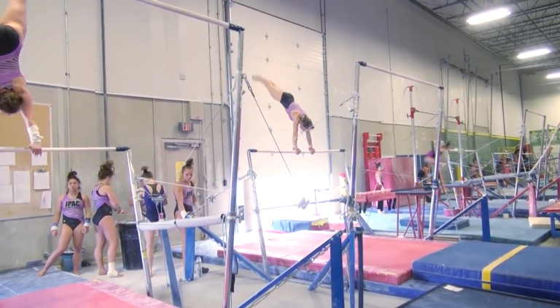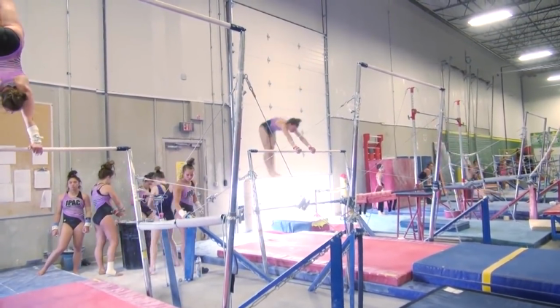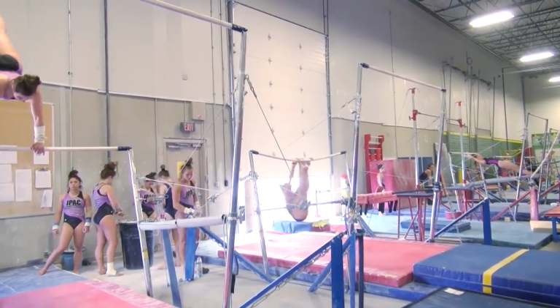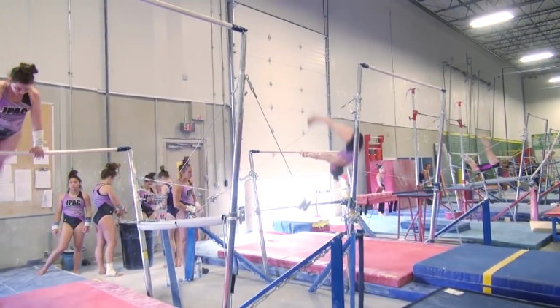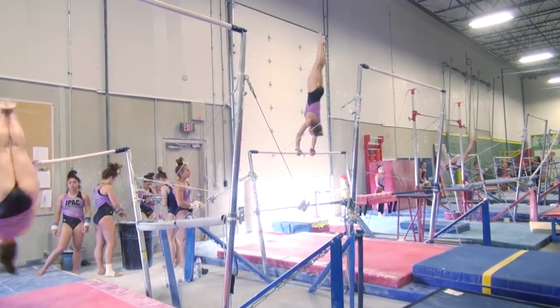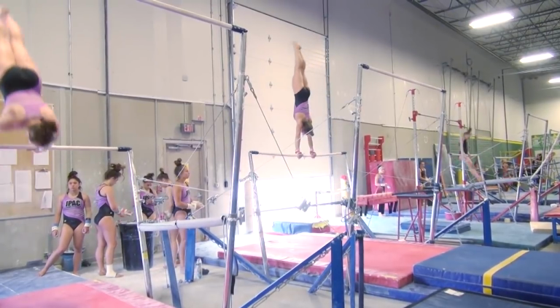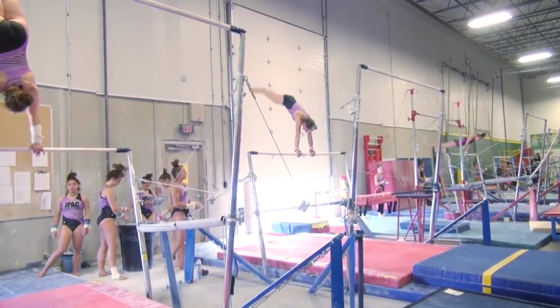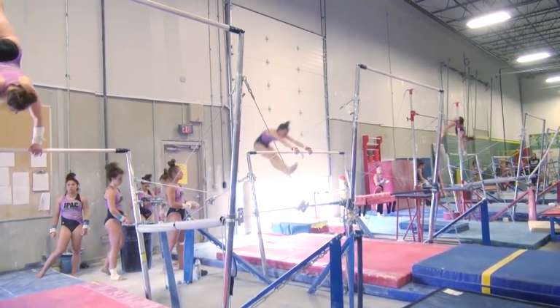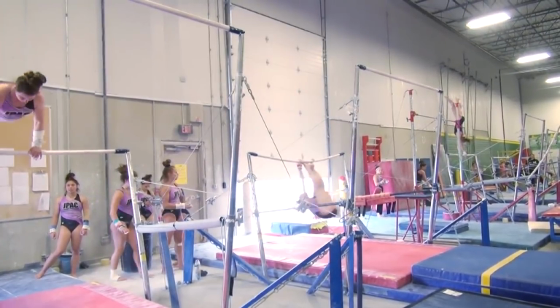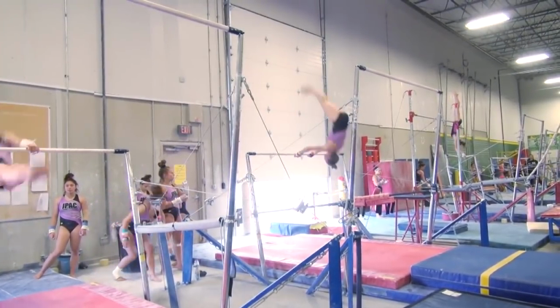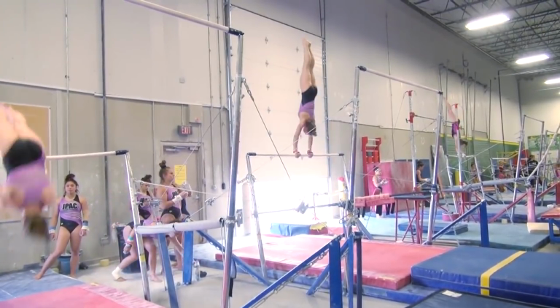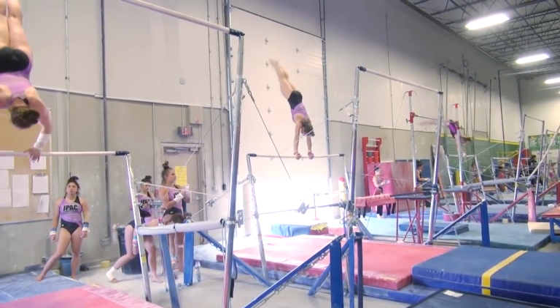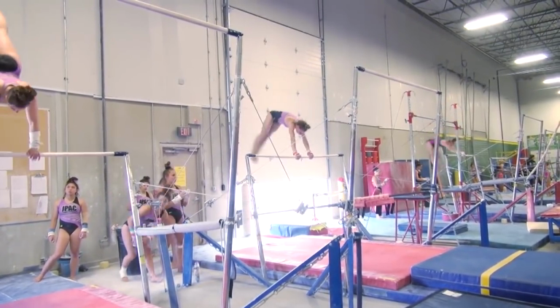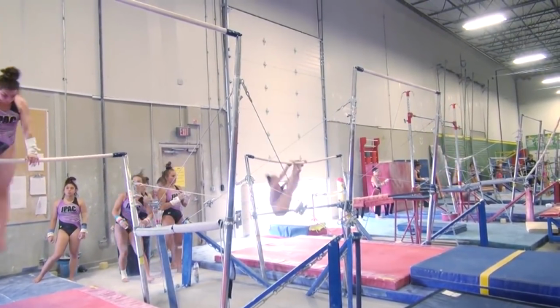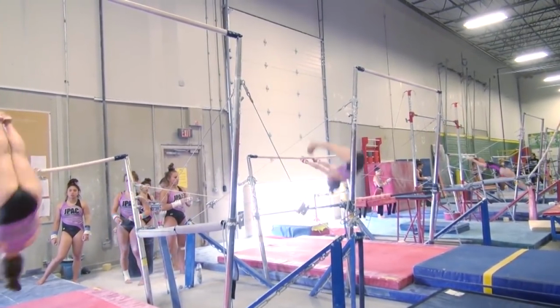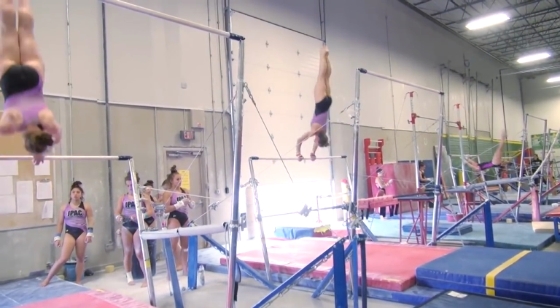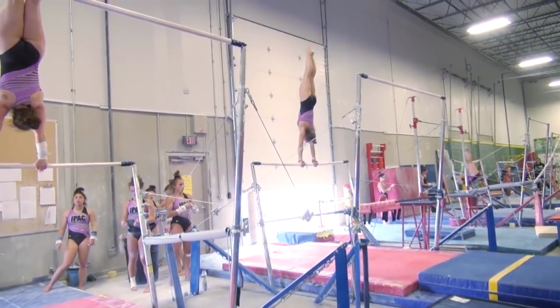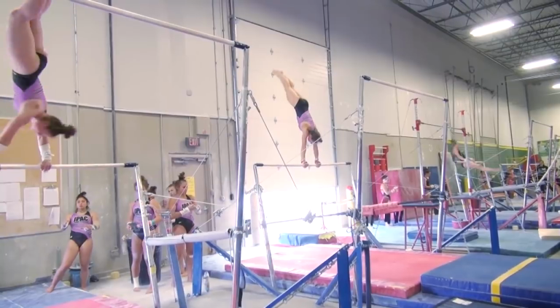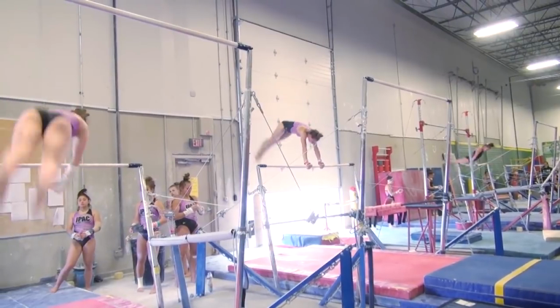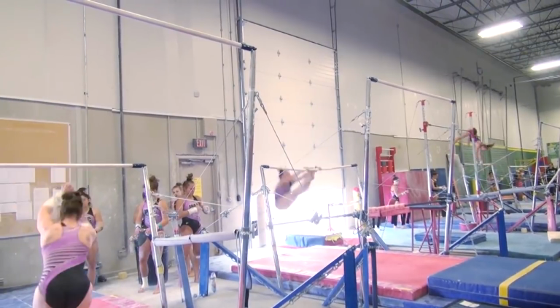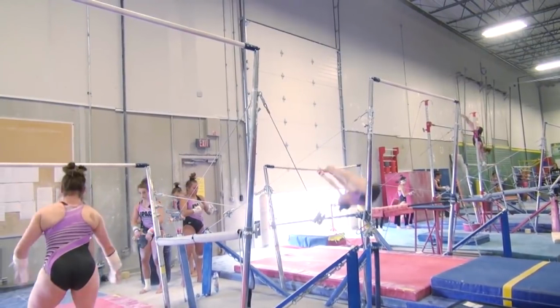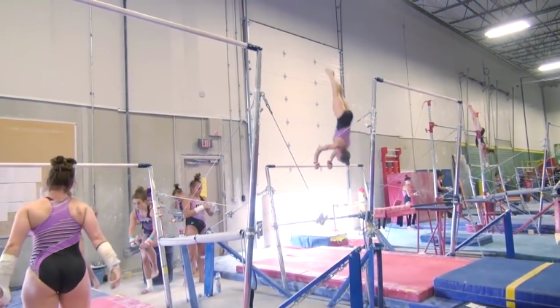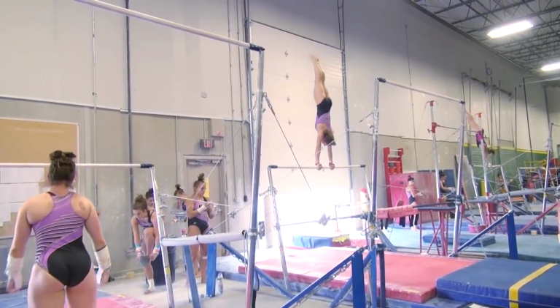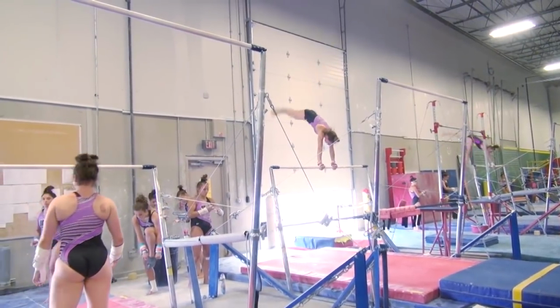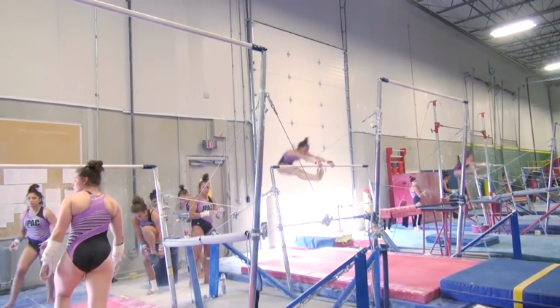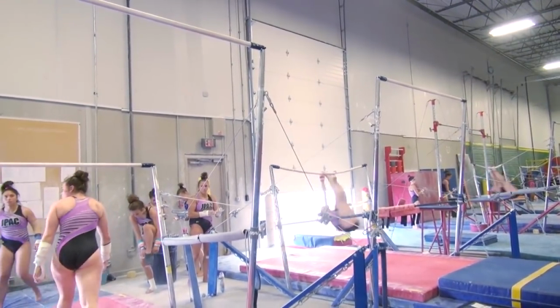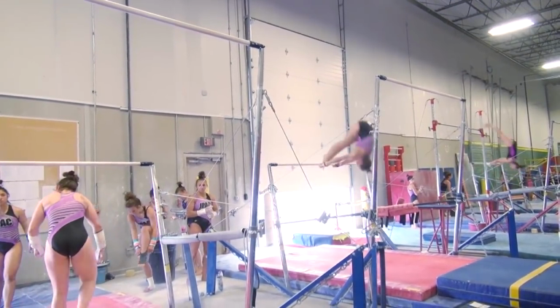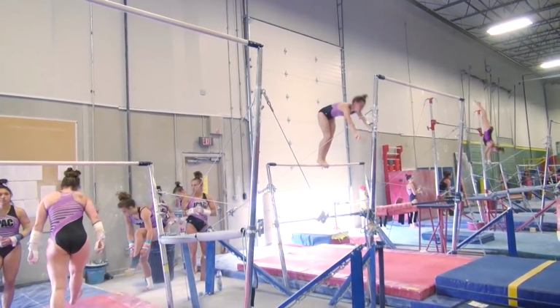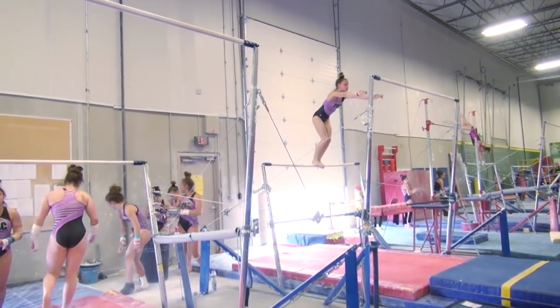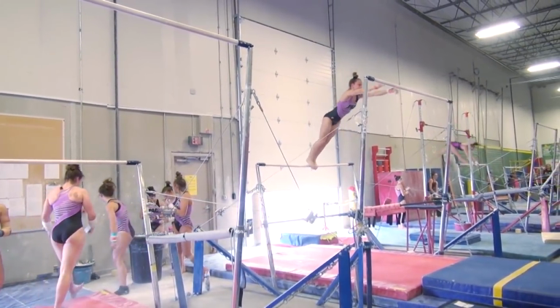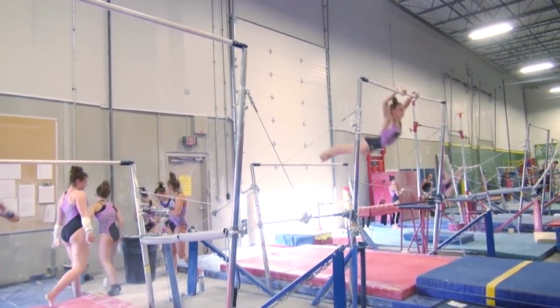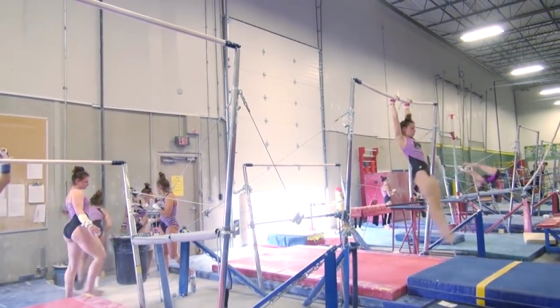Come on — a little bit more on top of the bar, Jace. There you go. Stretch, lift. Stretch, lift. Round through the bottom more. Round through the bottom. Control your head.